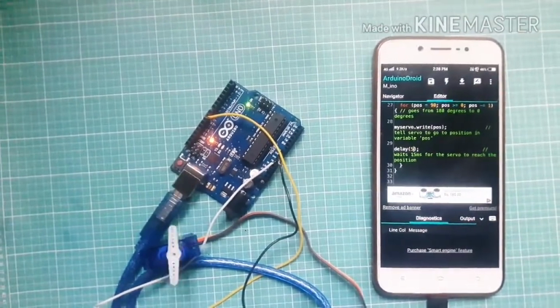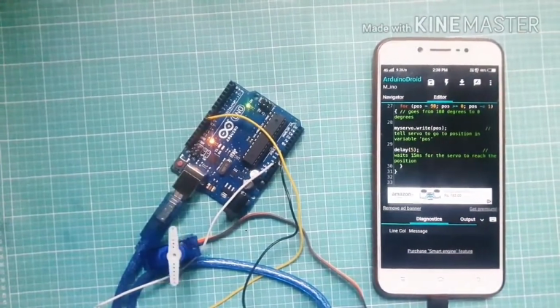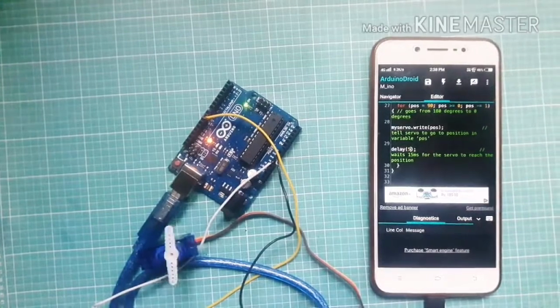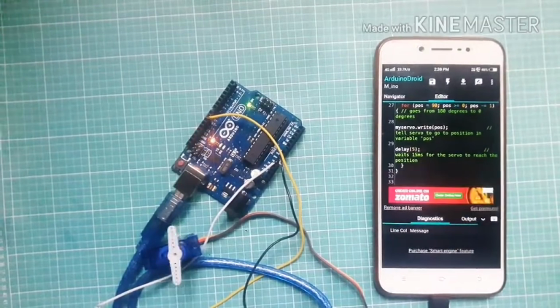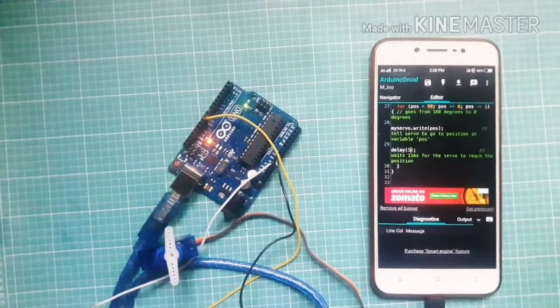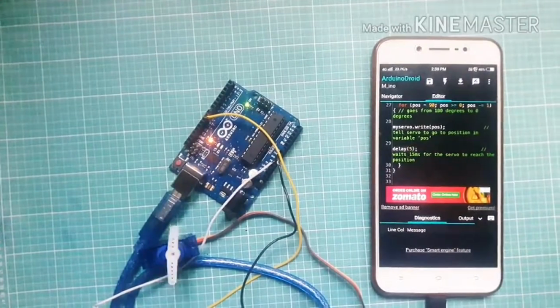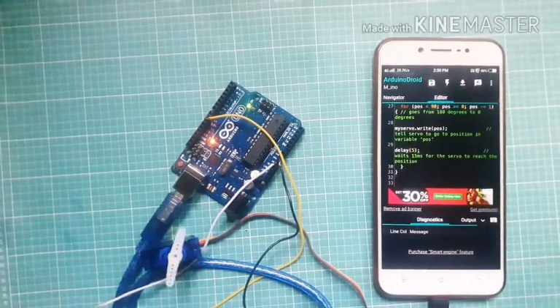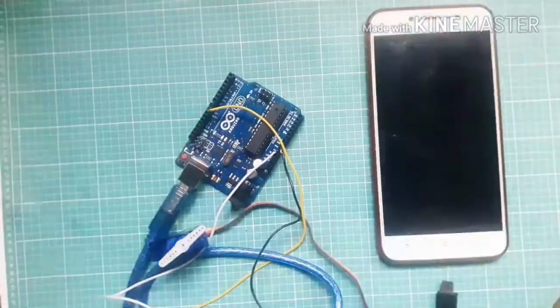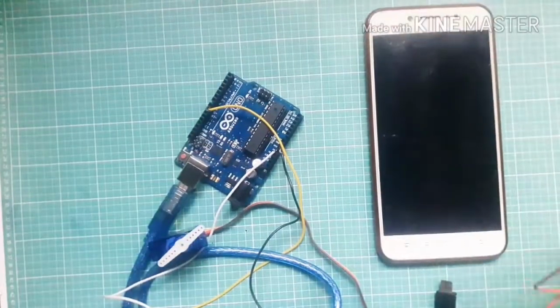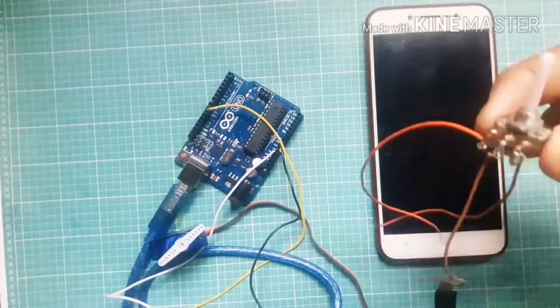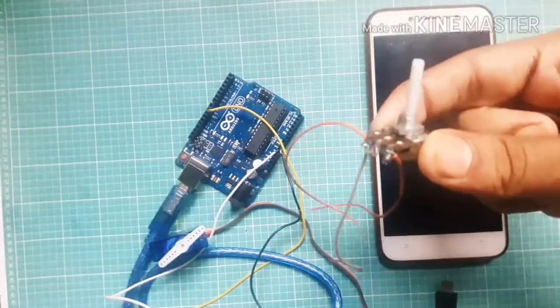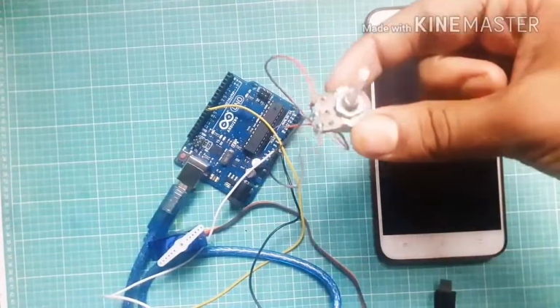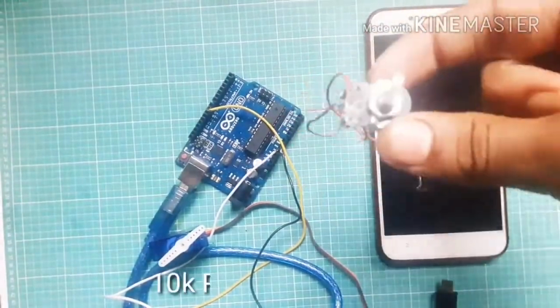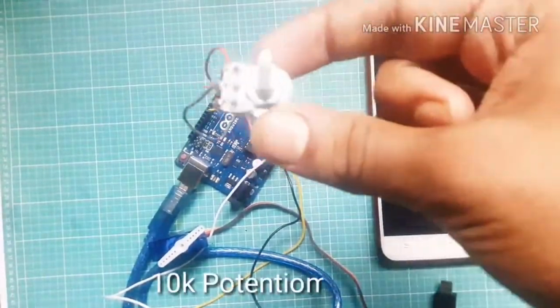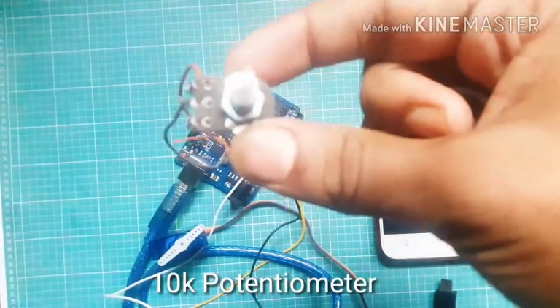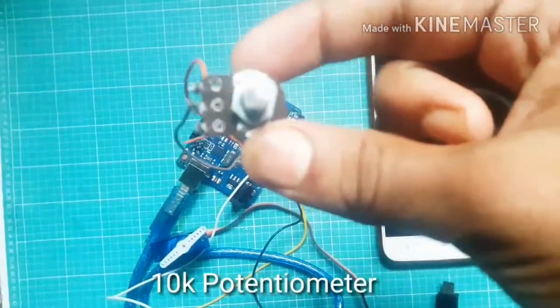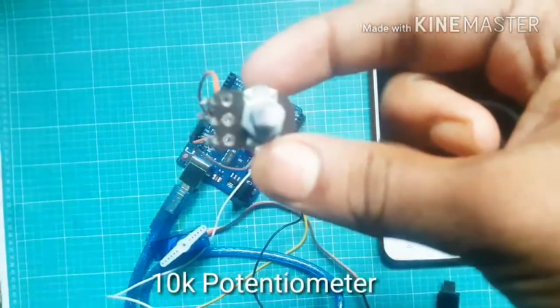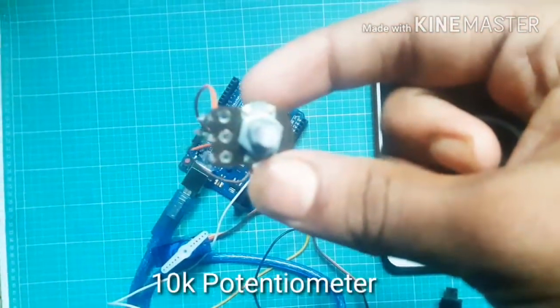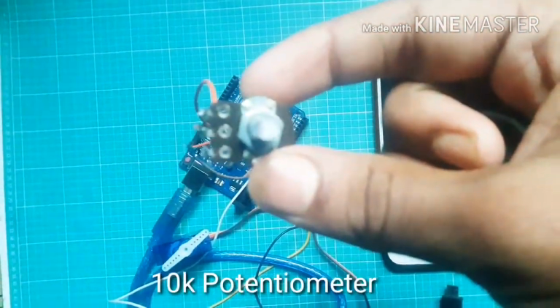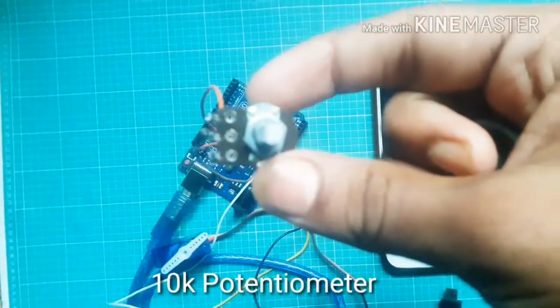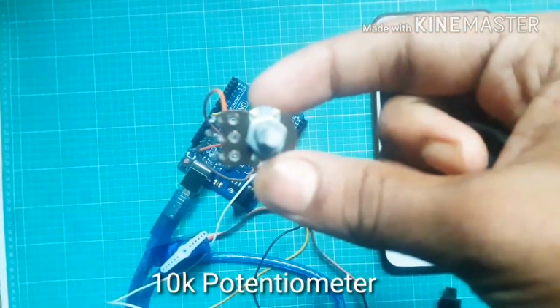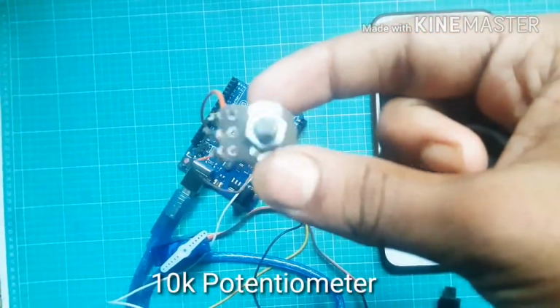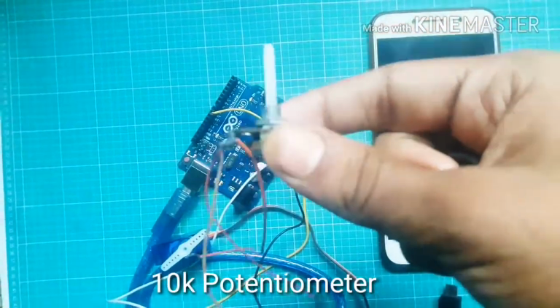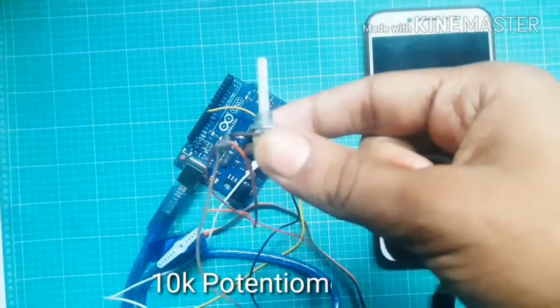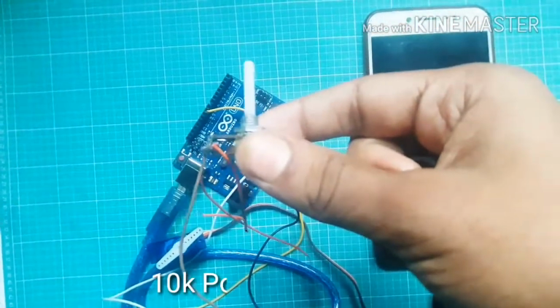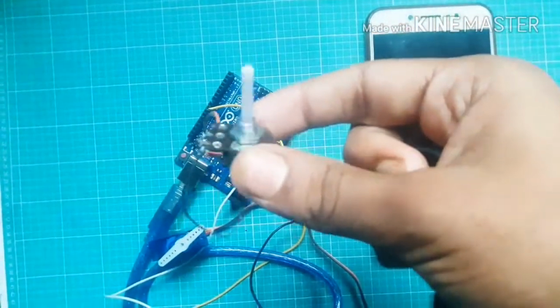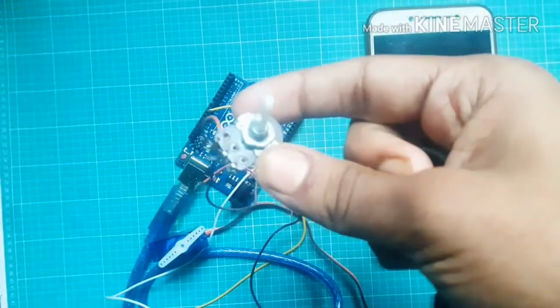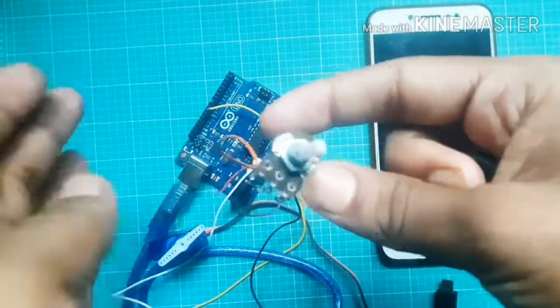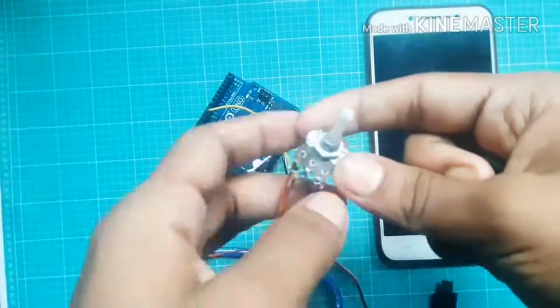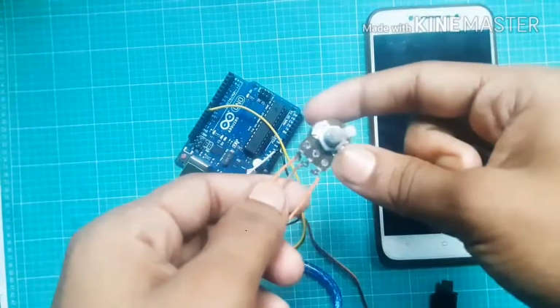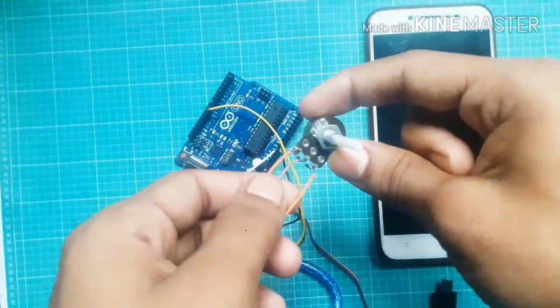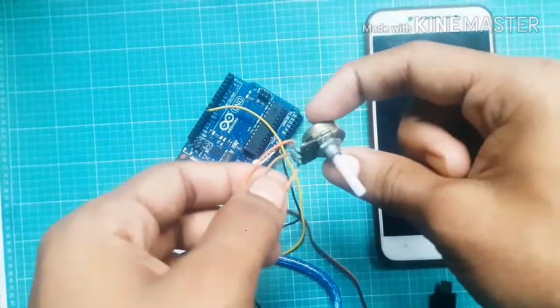Let's go one step ahead. This is a 10 kilohm potentiometer. Click here to upload the sketch — the servo motor speed is increased.